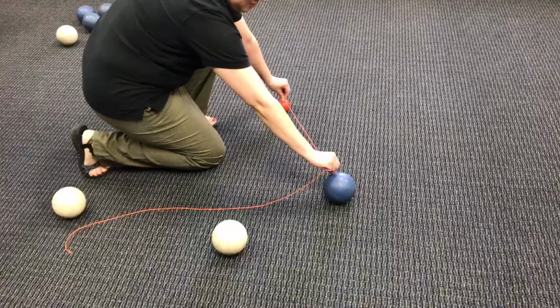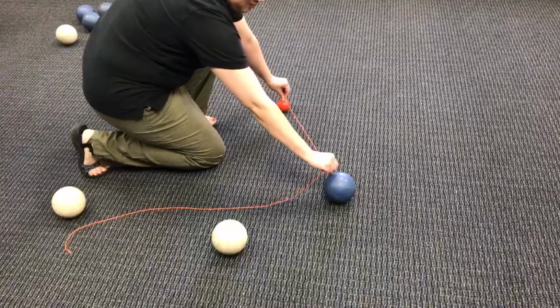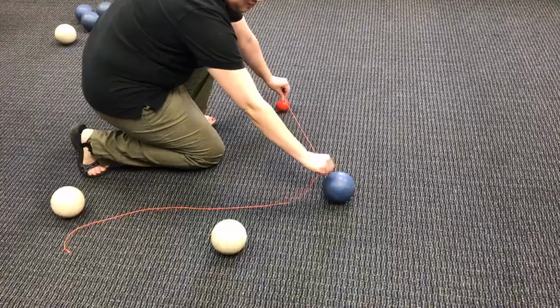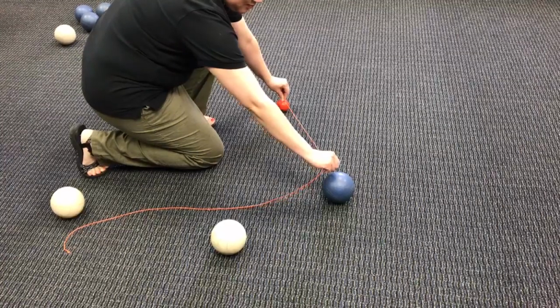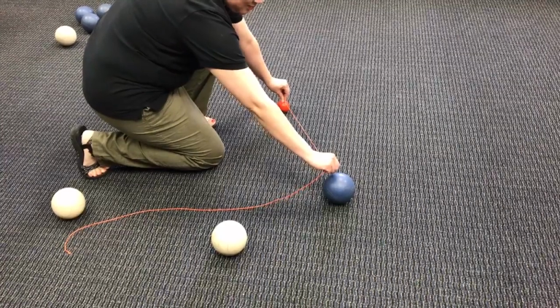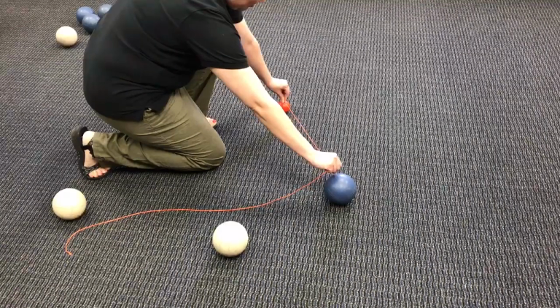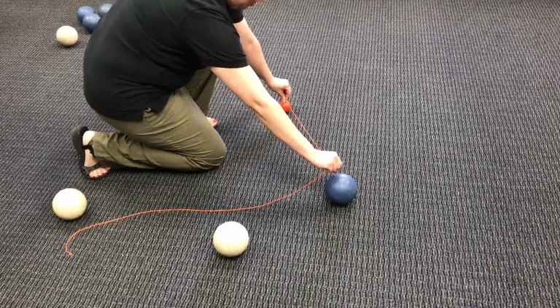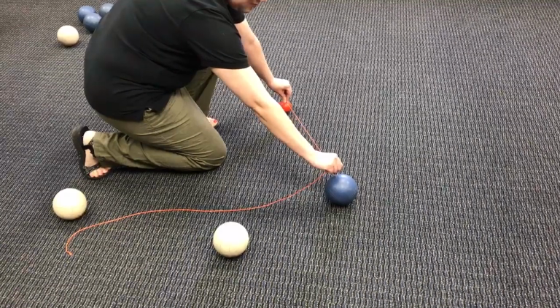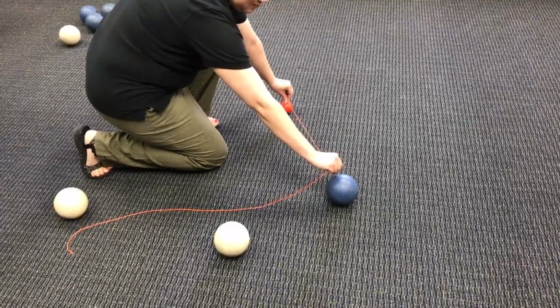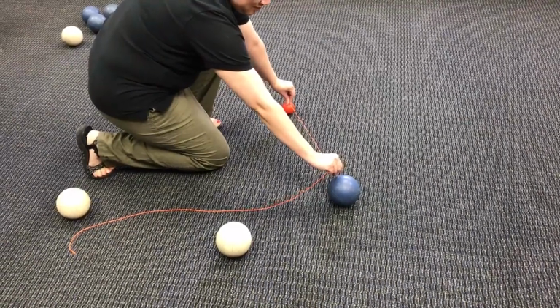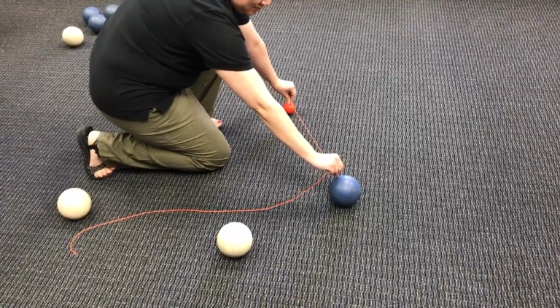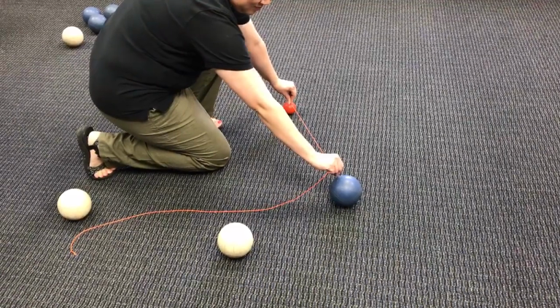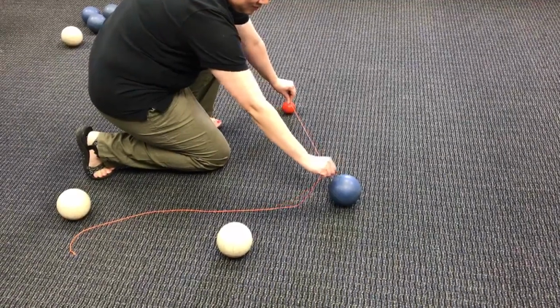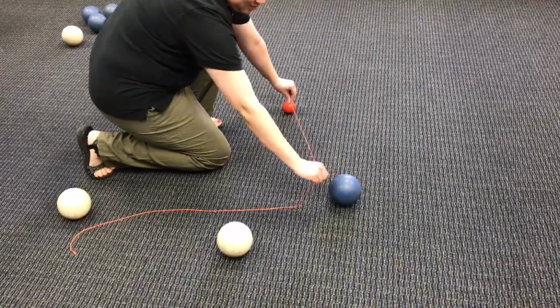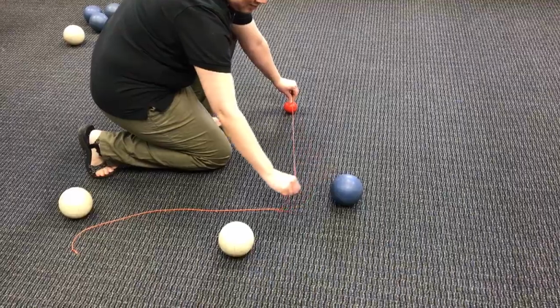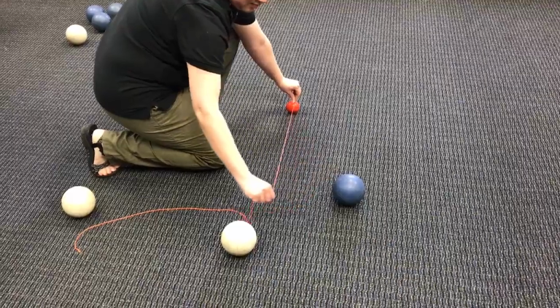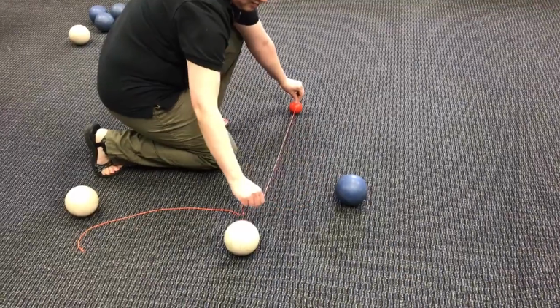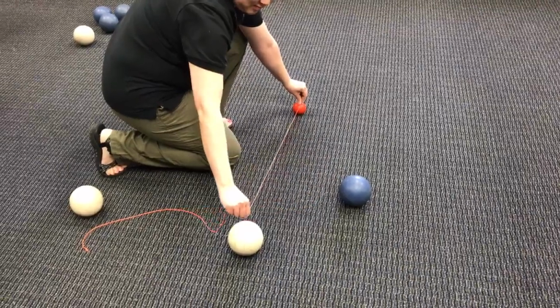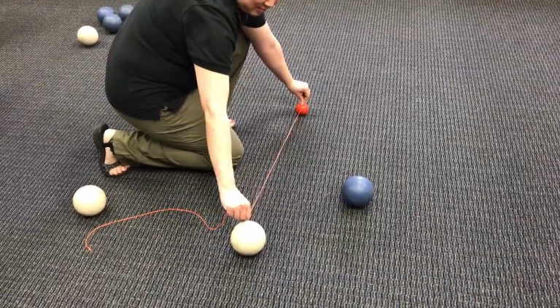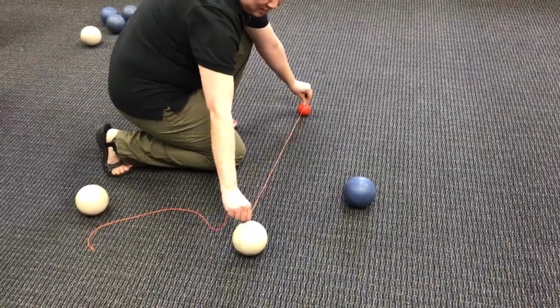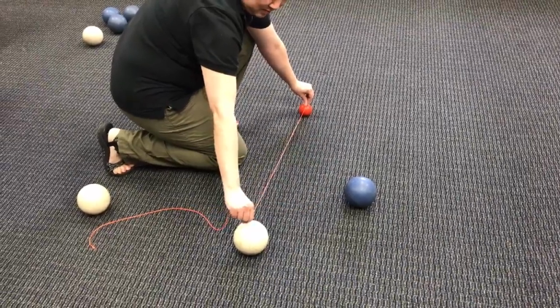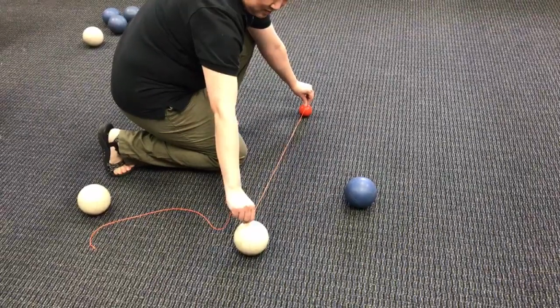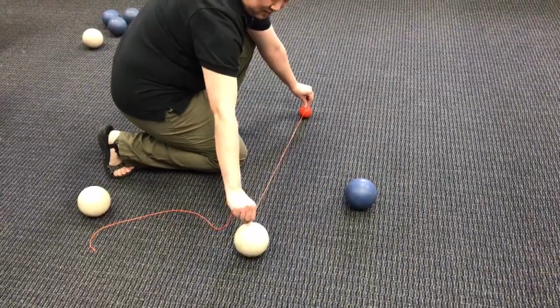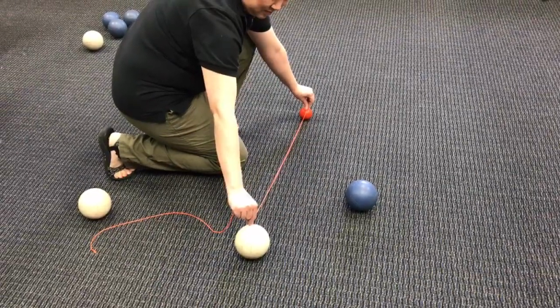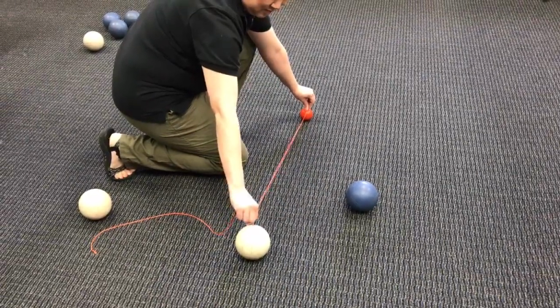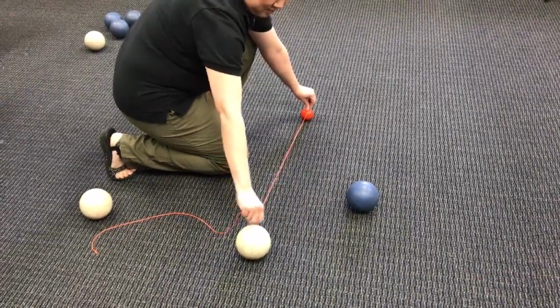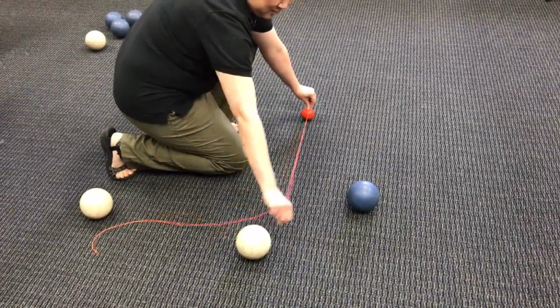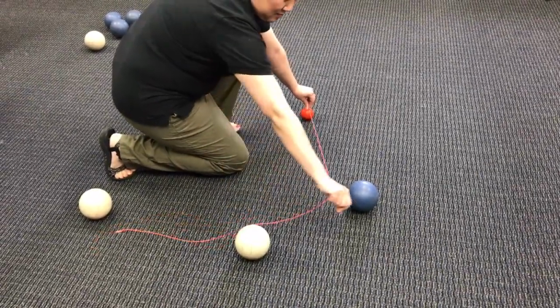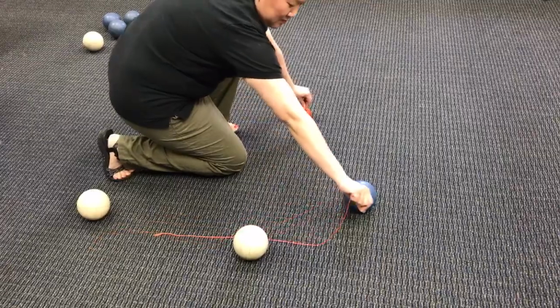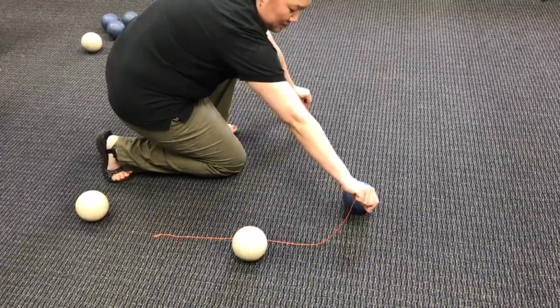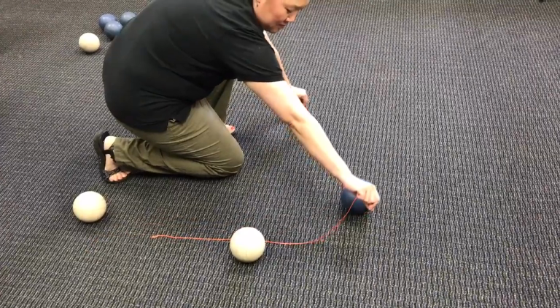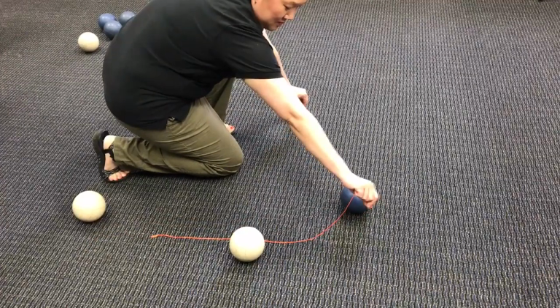If there is another one that looks closer, like the white ball, you would extend the string out and you will see that the blue ball is the closest — therefore that would be one point.